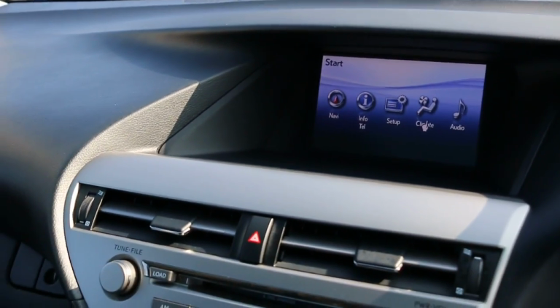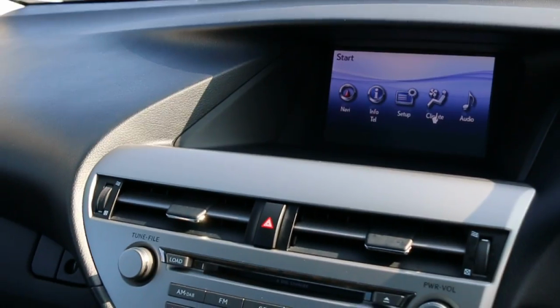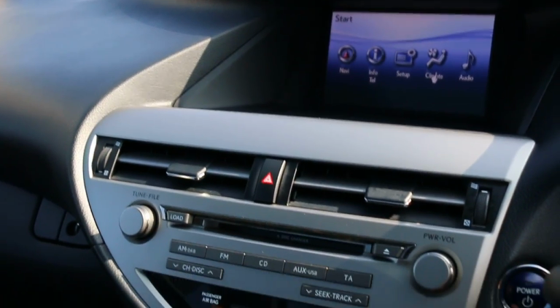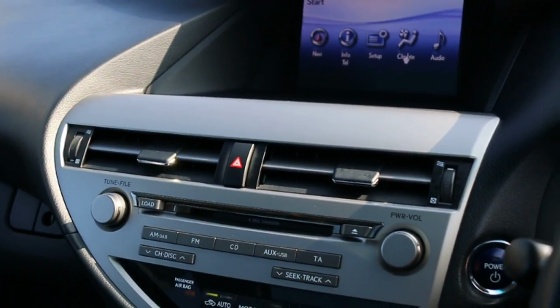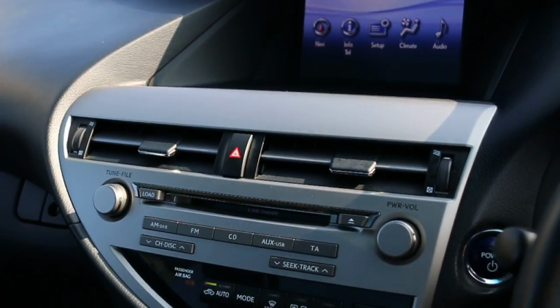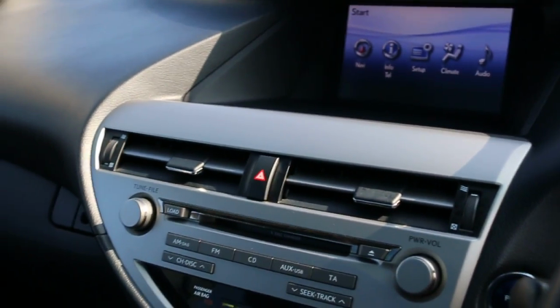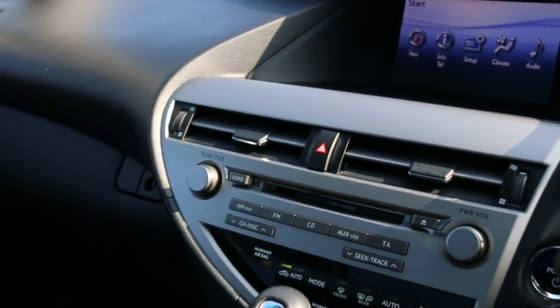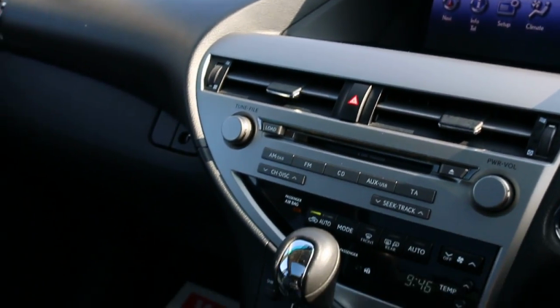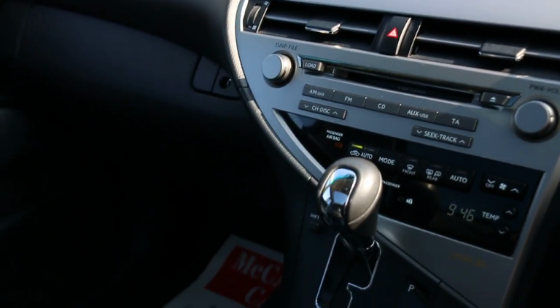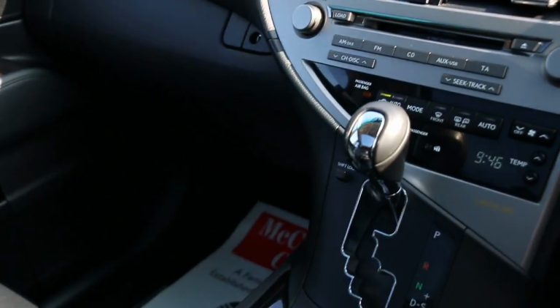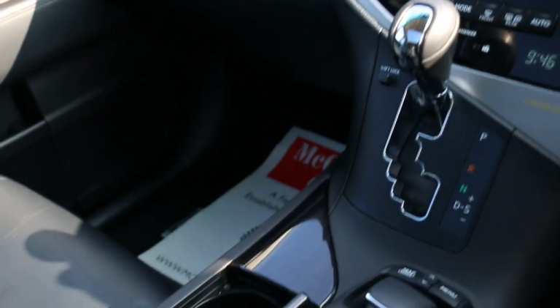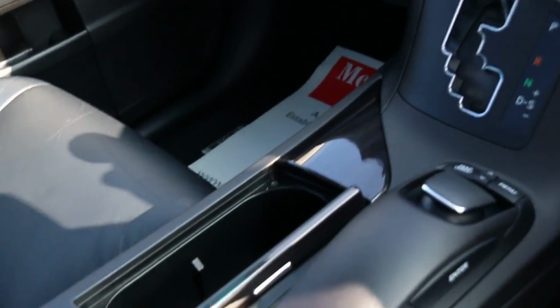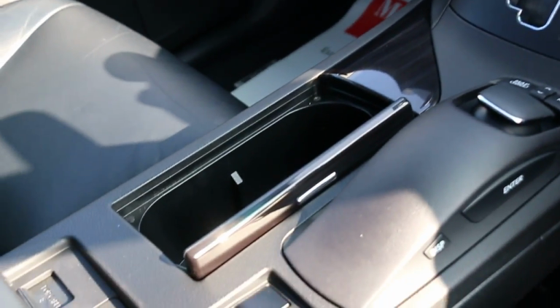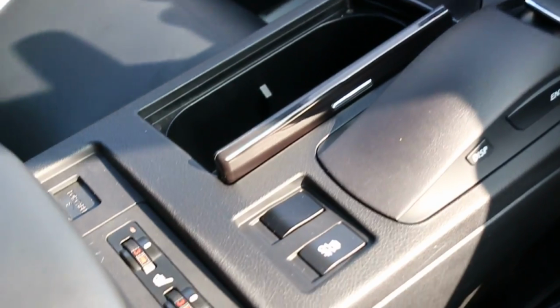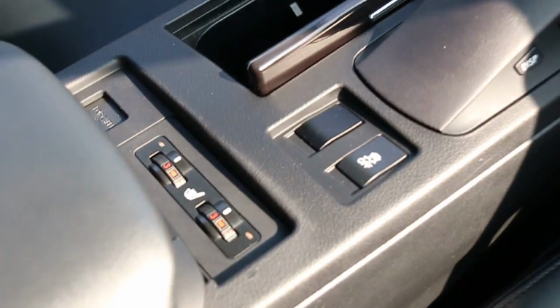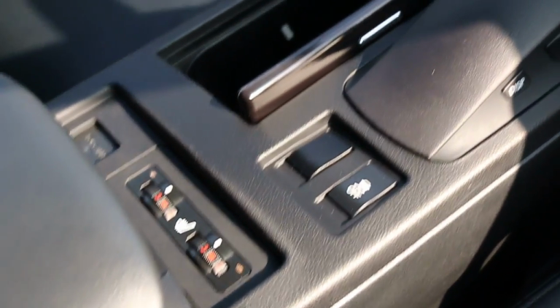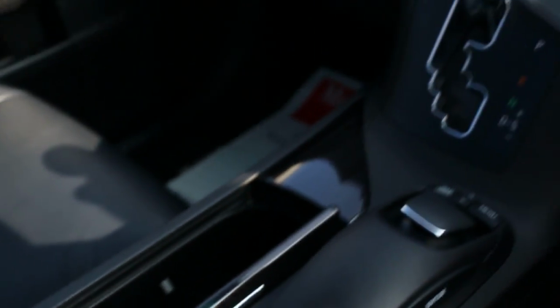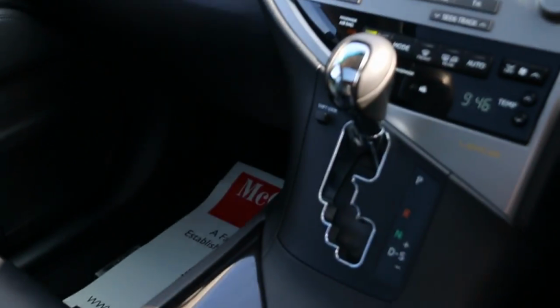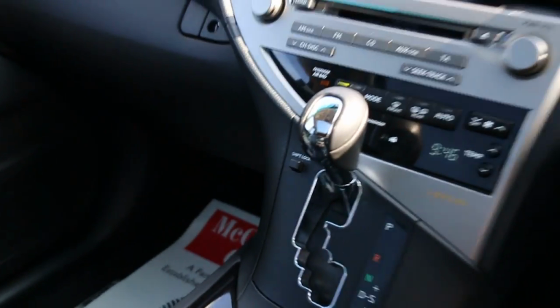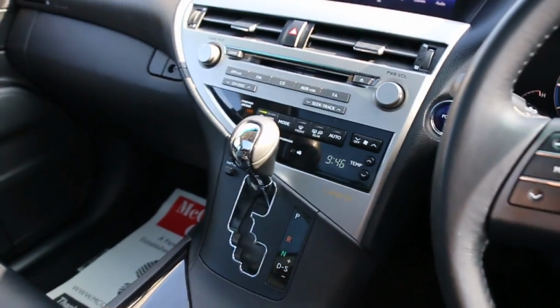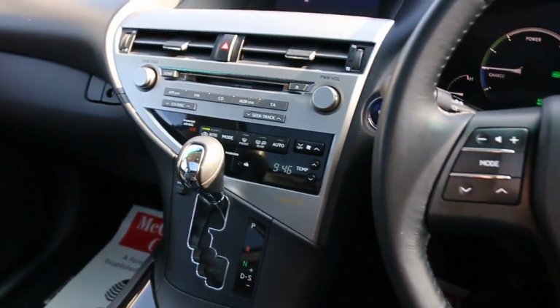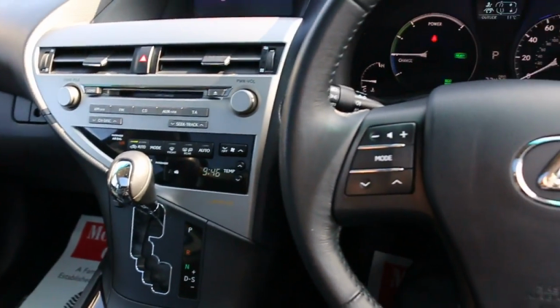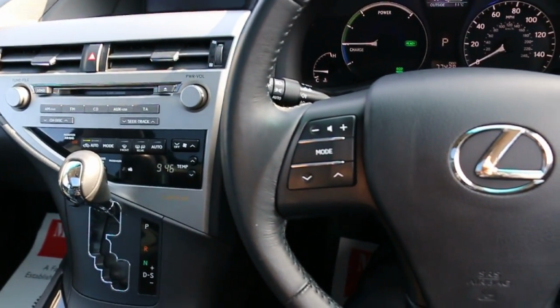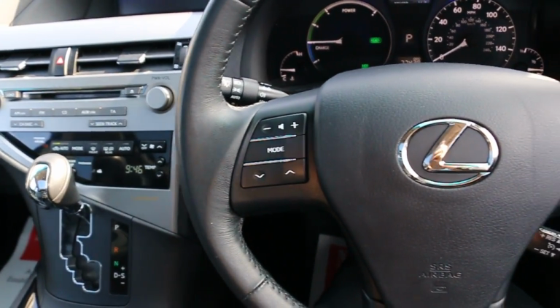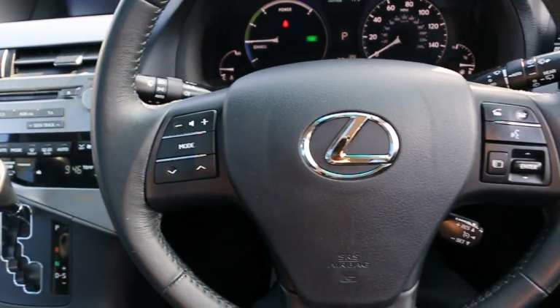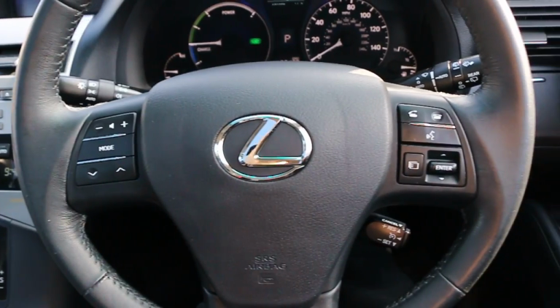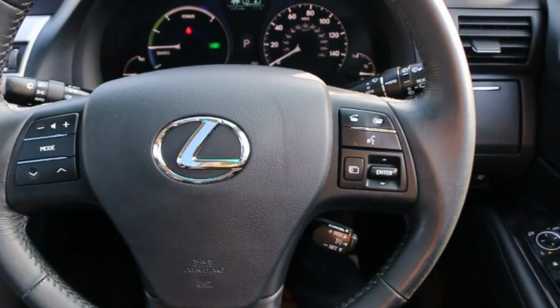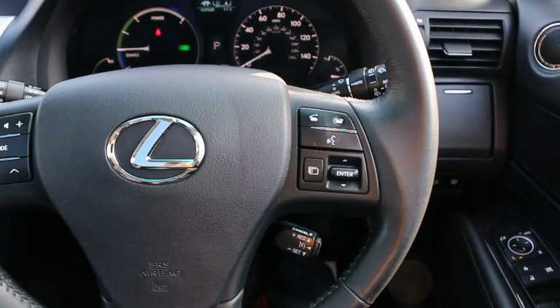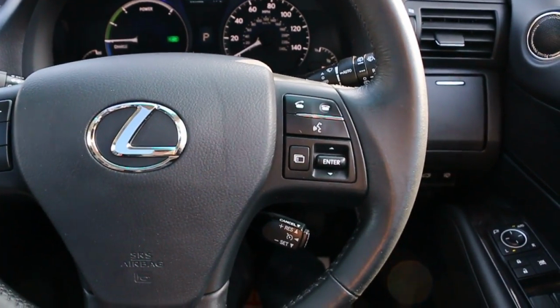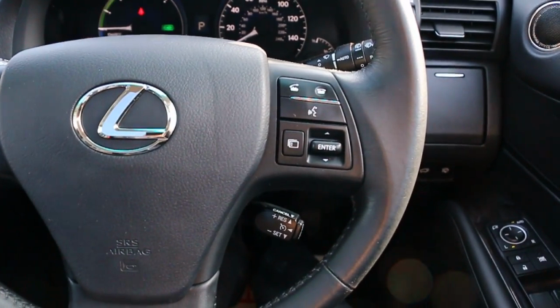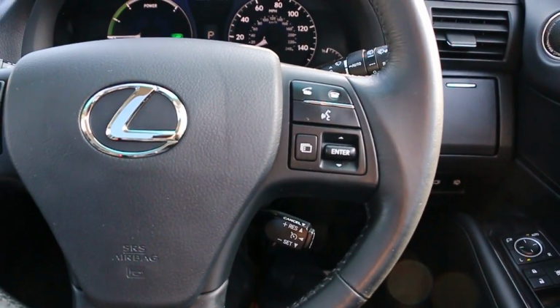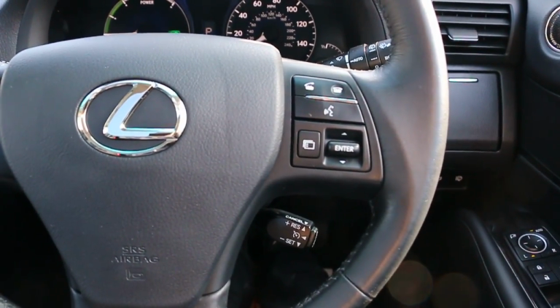Air conditioning, push button start, six-CD changer, automatic transmission, heated seats, multifunction steering wheel, and cruise control speed limiter.